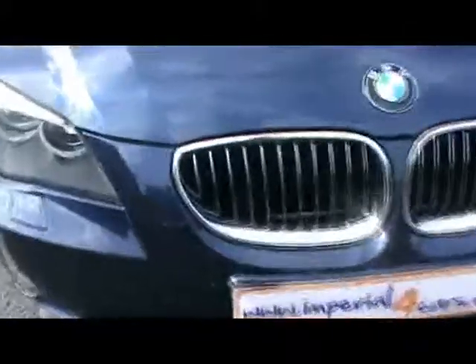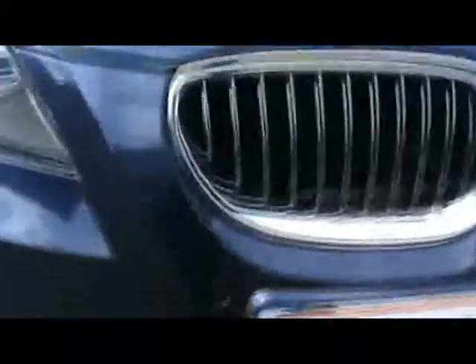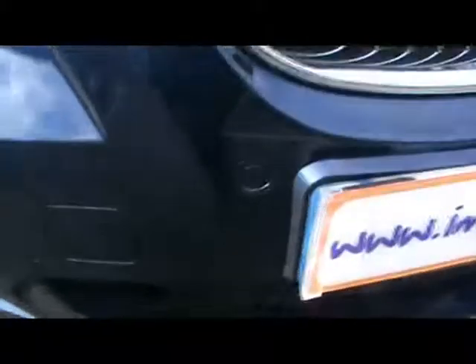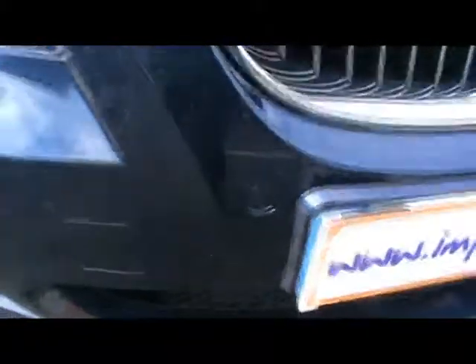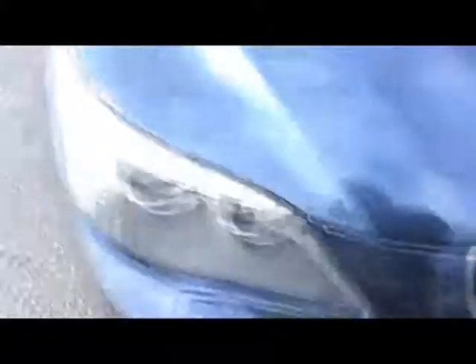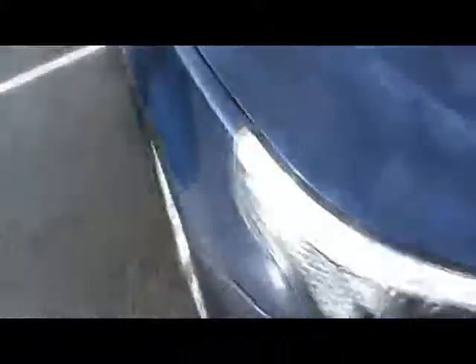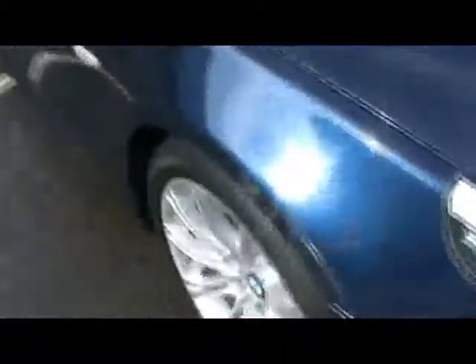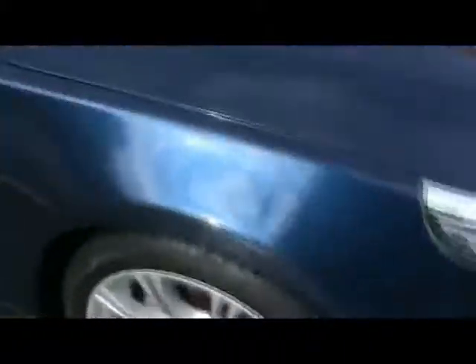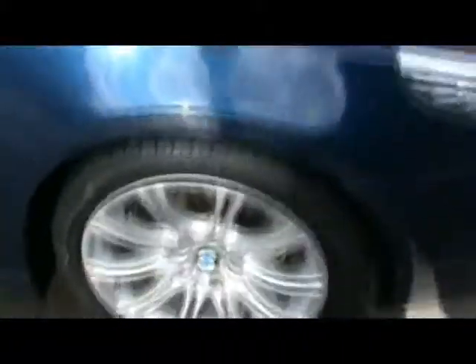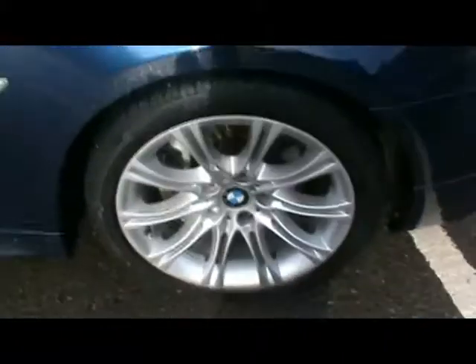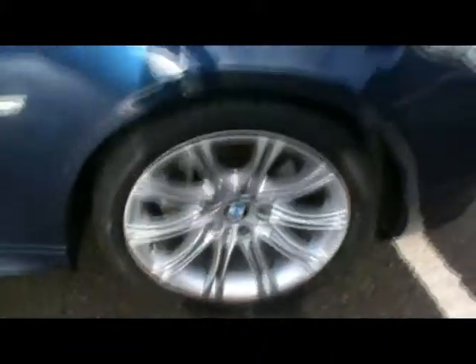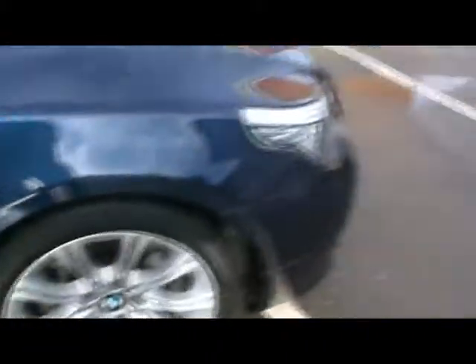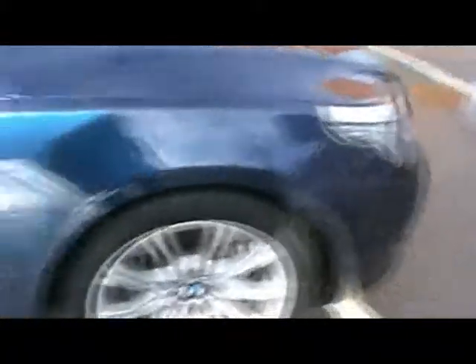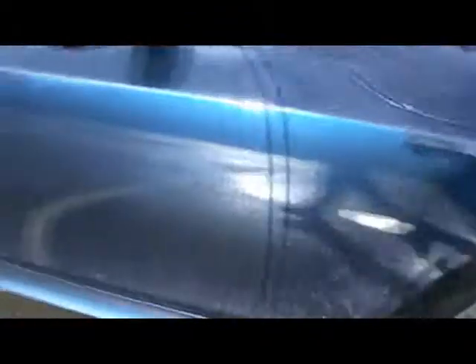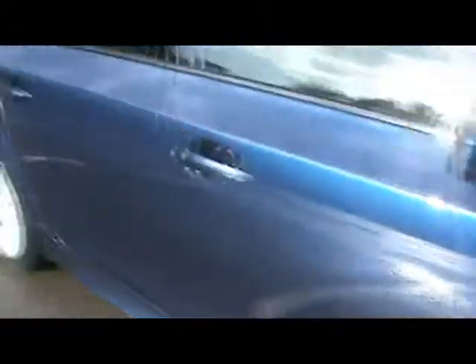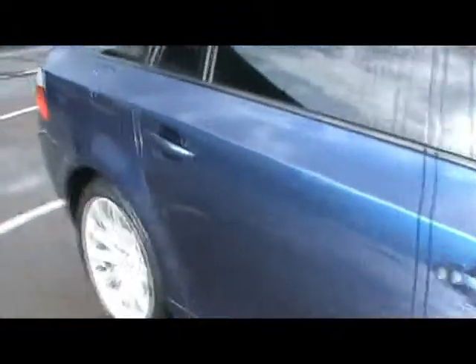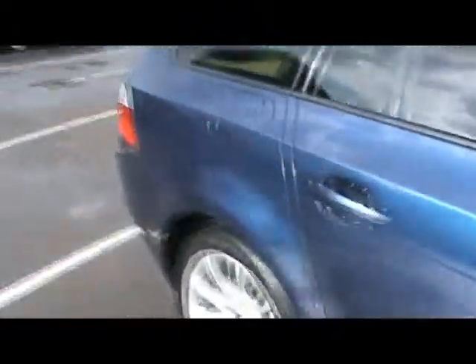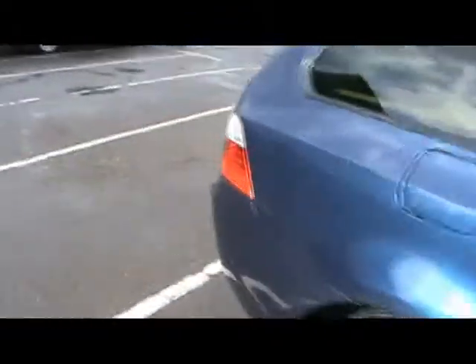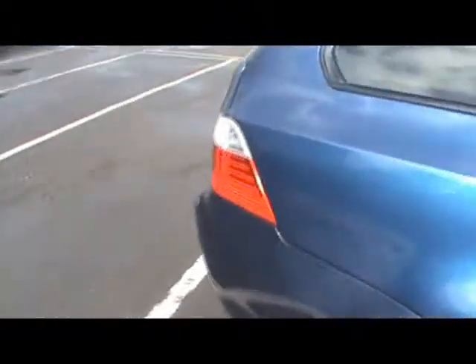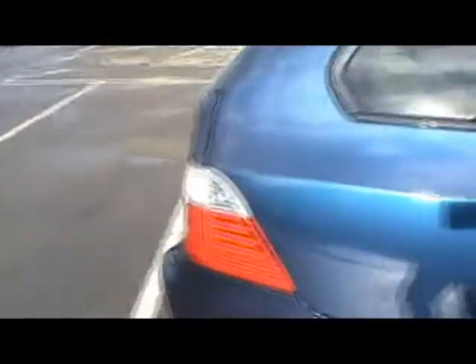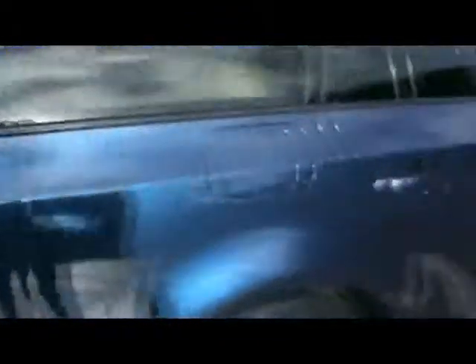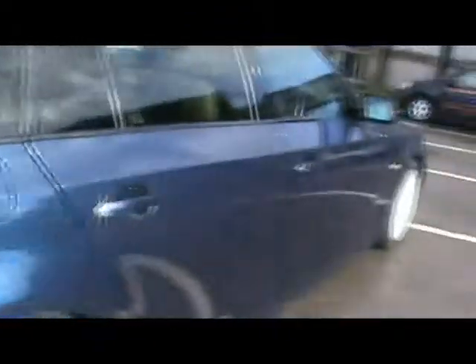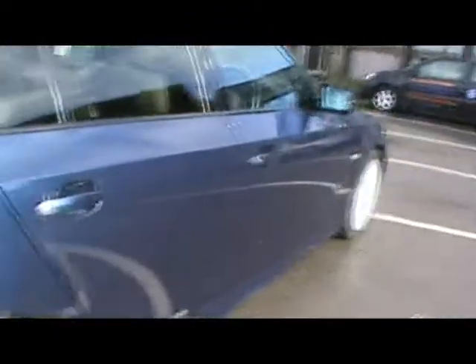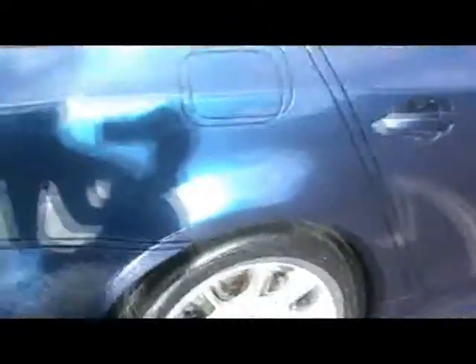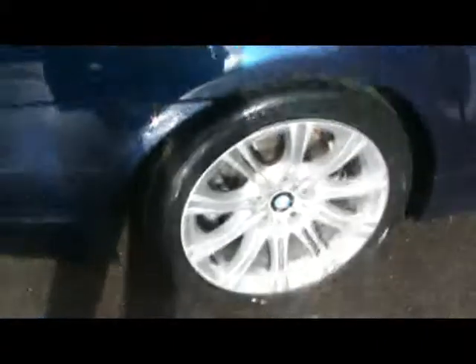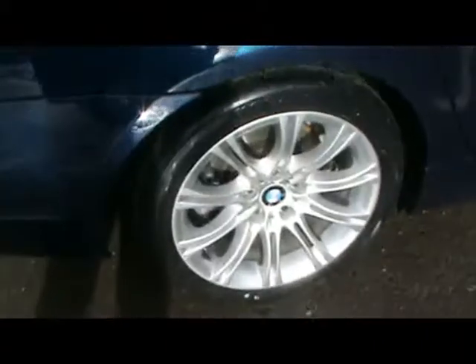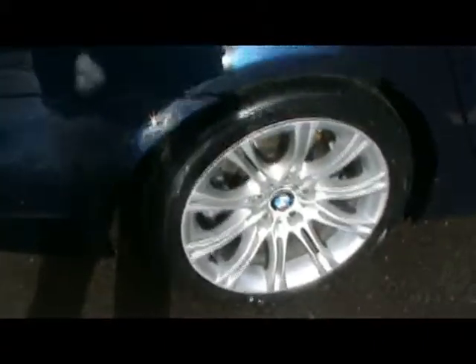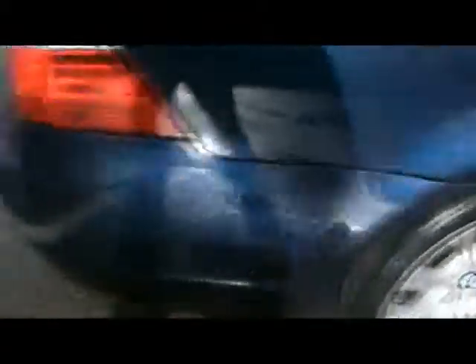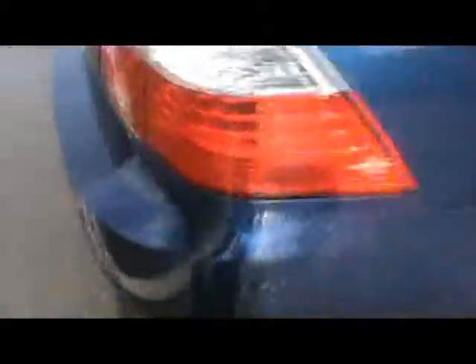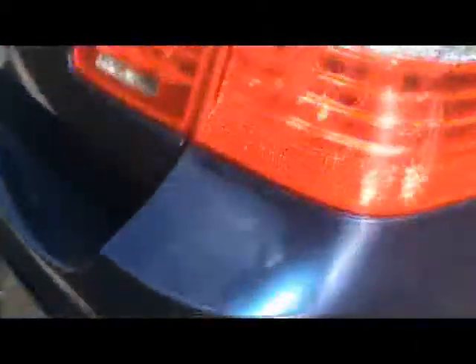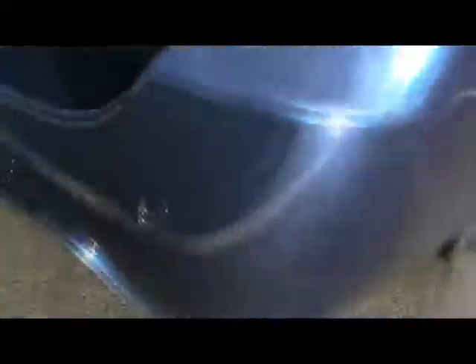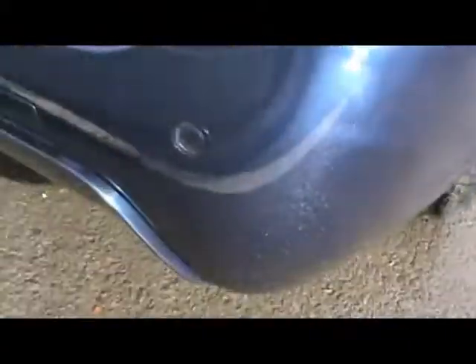Things such as front parking assist sensors, 18 inch alloy wheels, great condition metallic bodywork, and rear parking assist sensors.